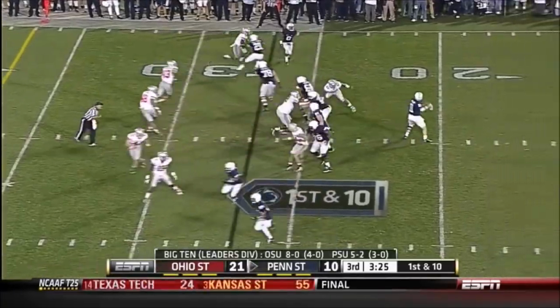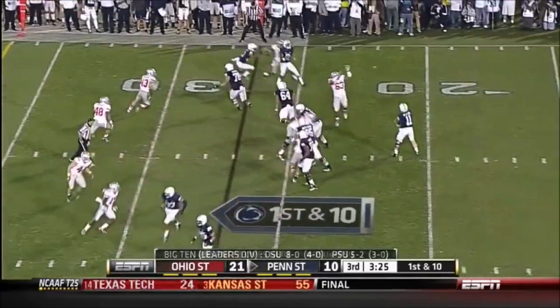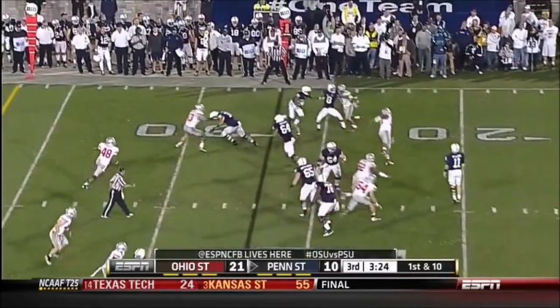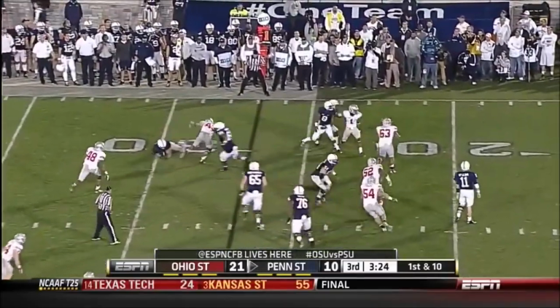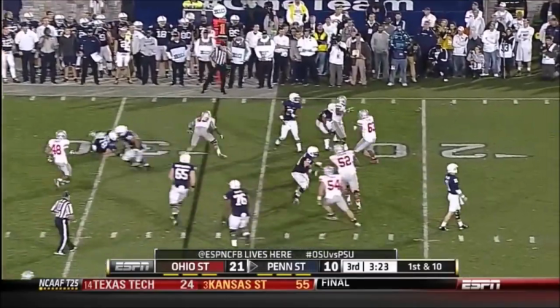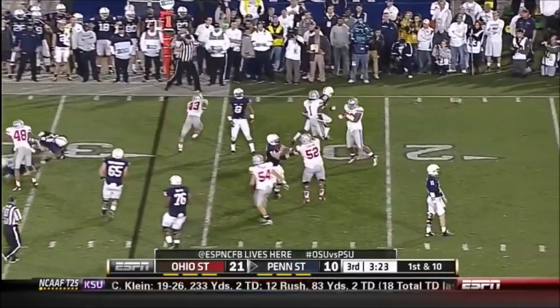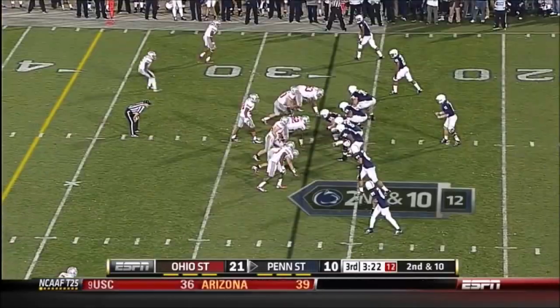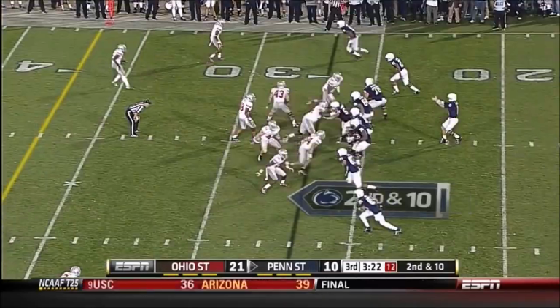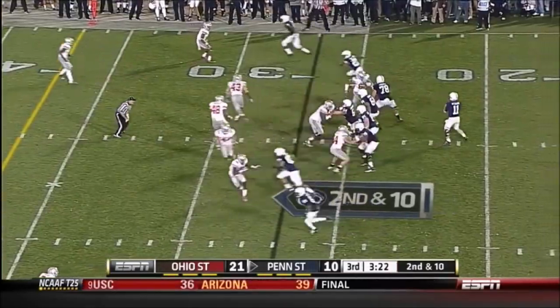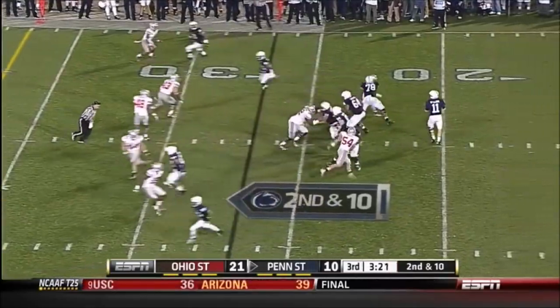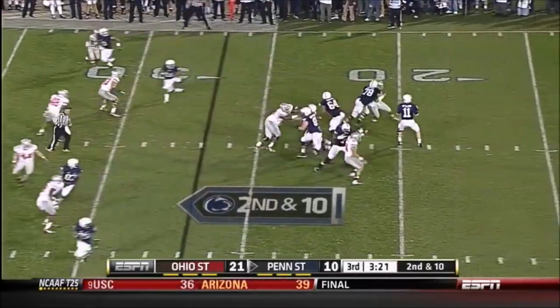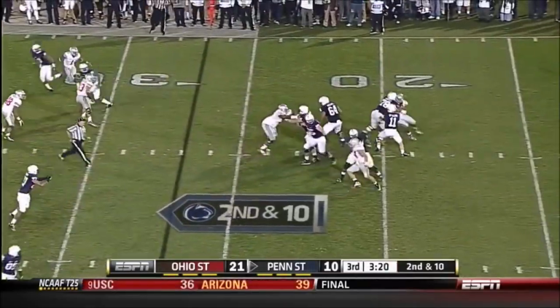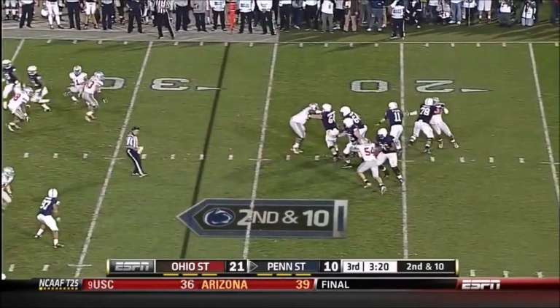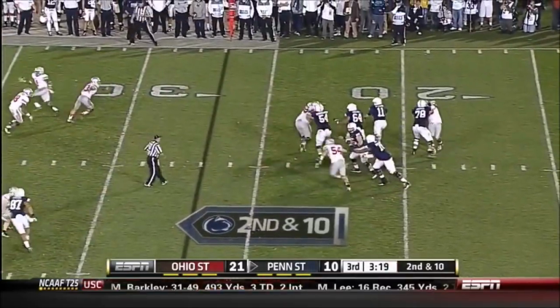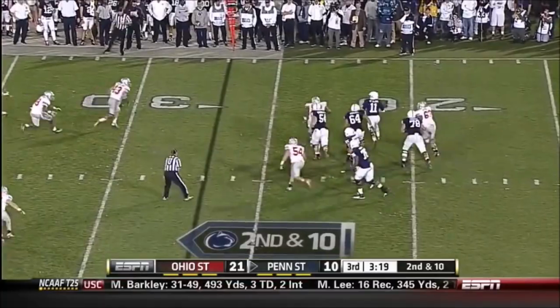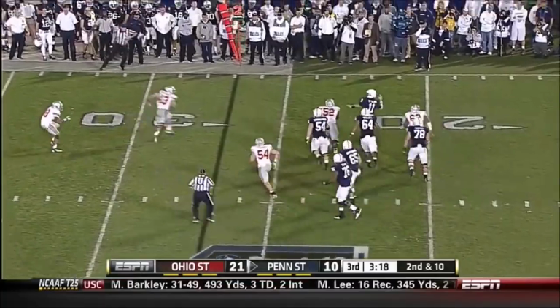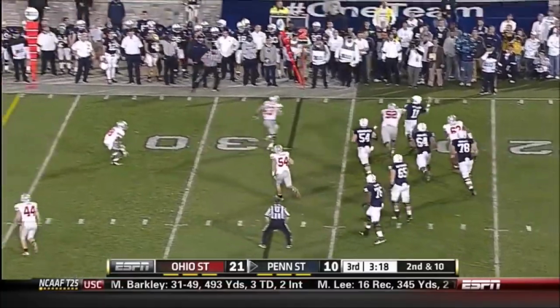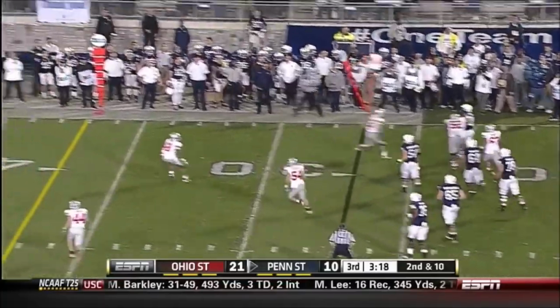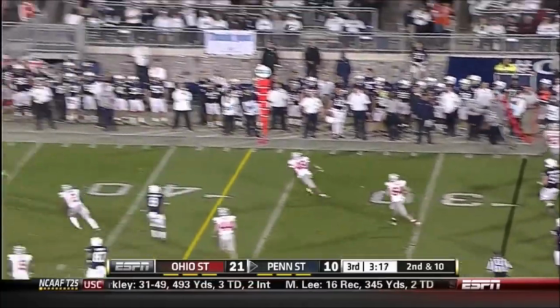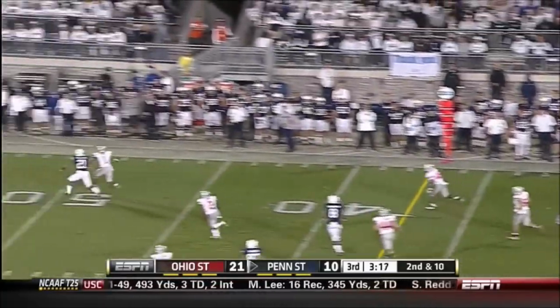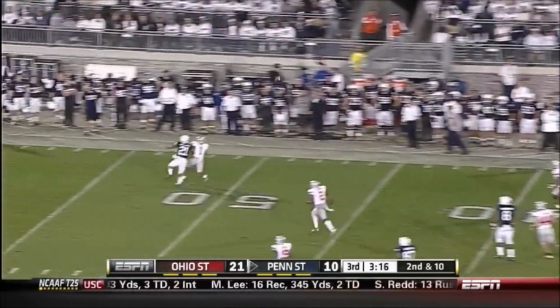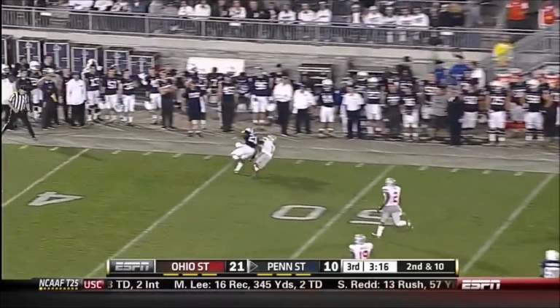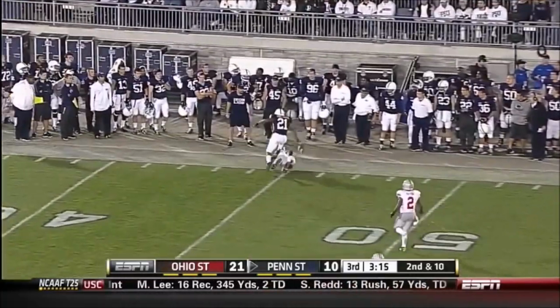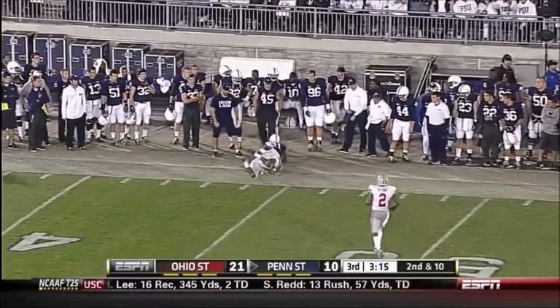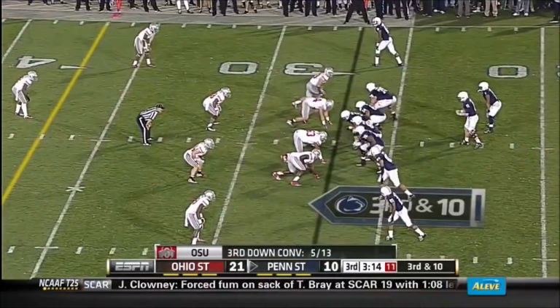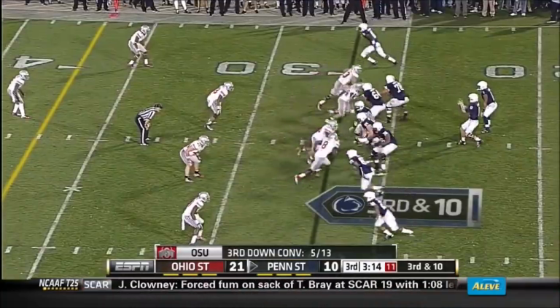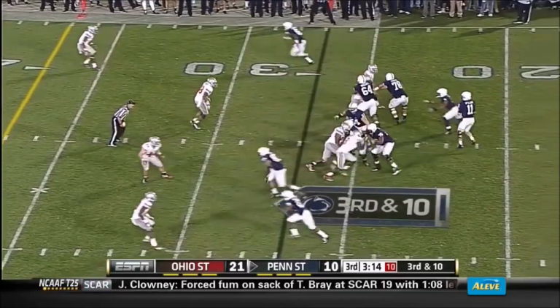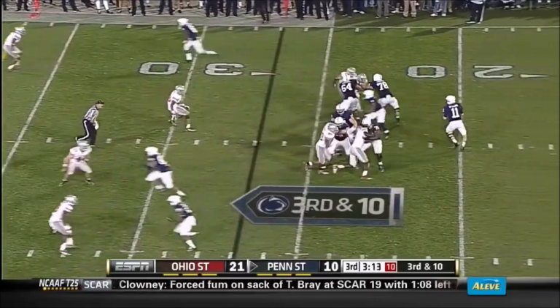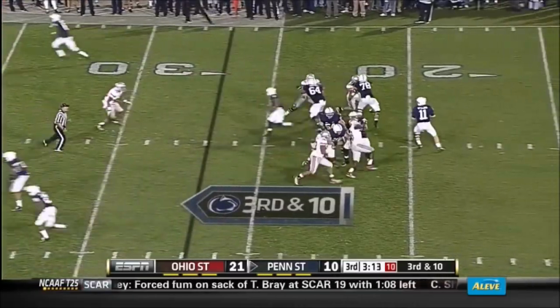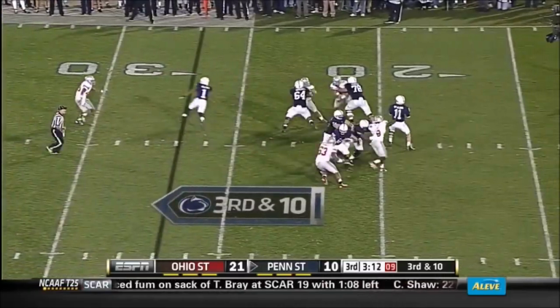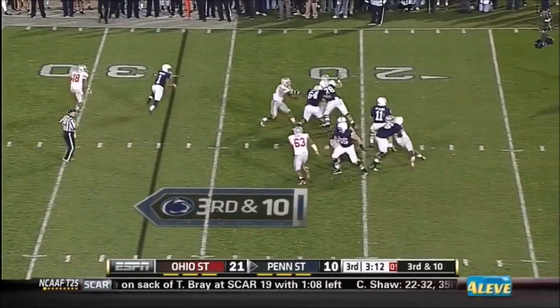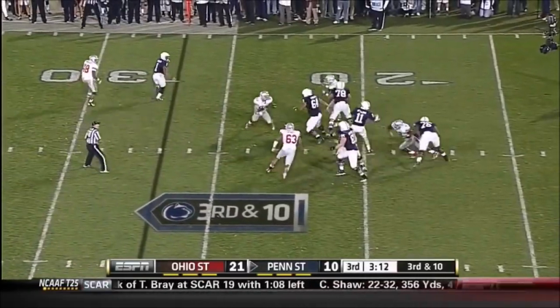Playing terrific defense tonight. McGloin's pass batted down. They hoped to get the lead, take the crowd out of the game — and they have. It's as quiet as it's been all night. McGloin lobs it up — and he's thrown for 190 tonight.